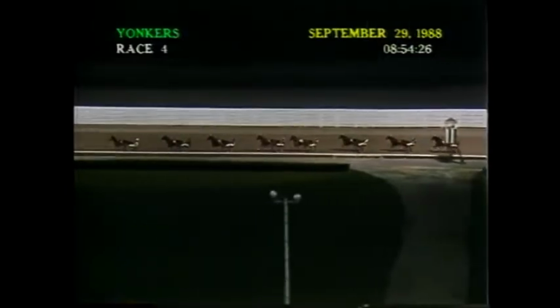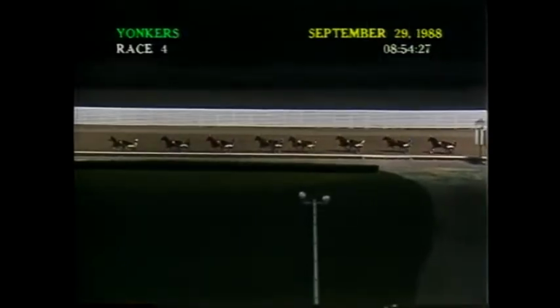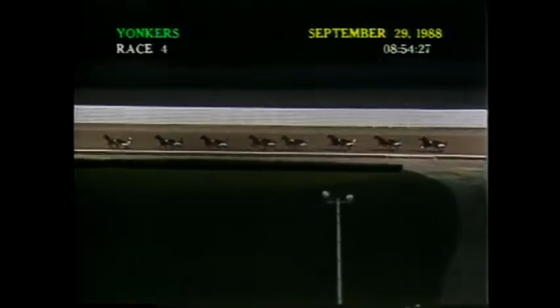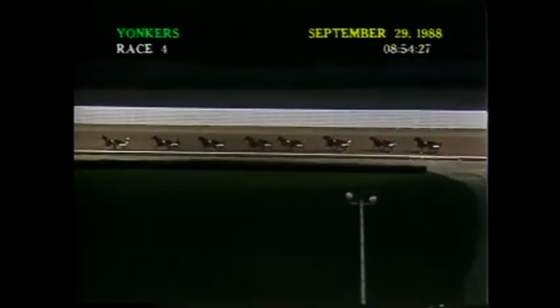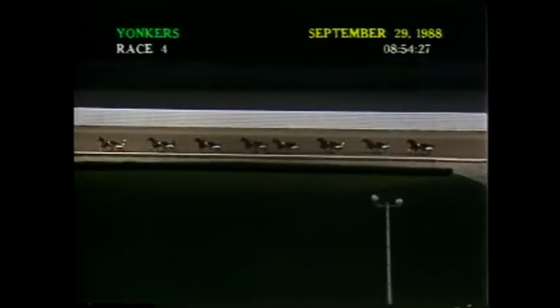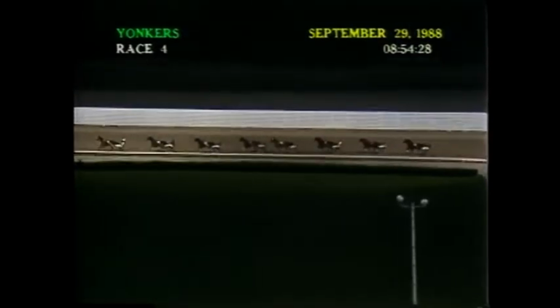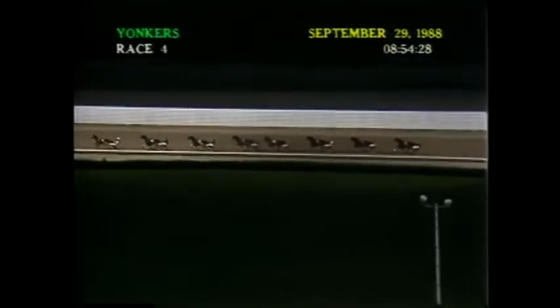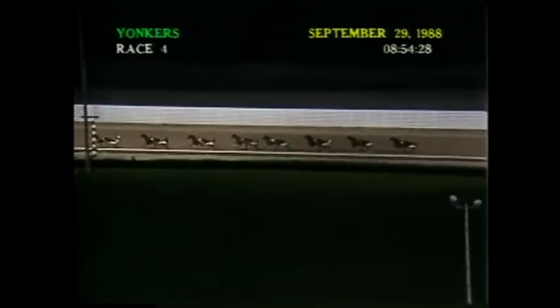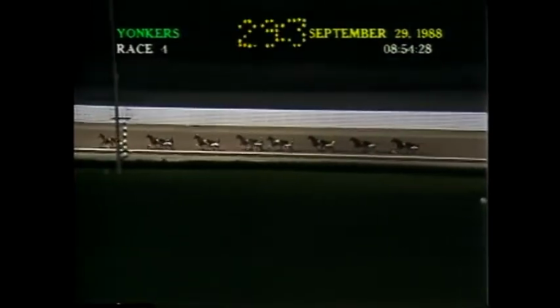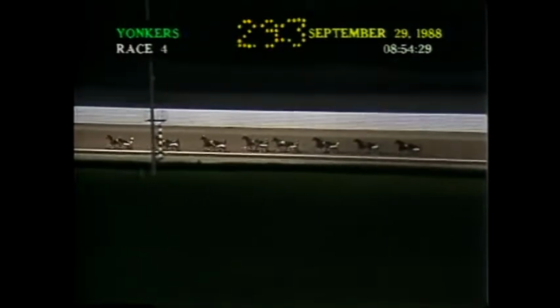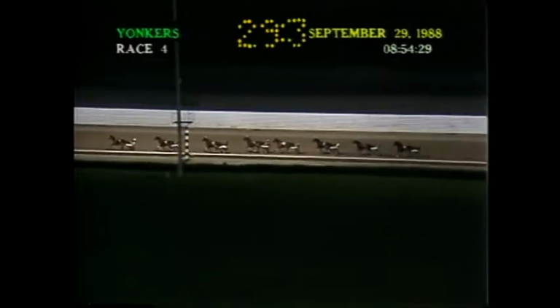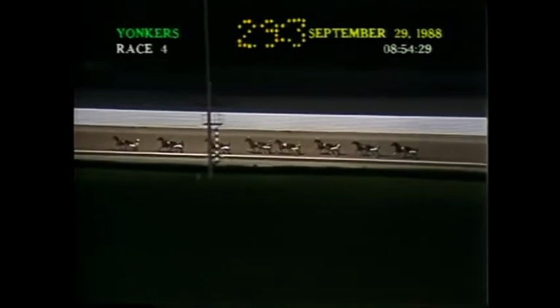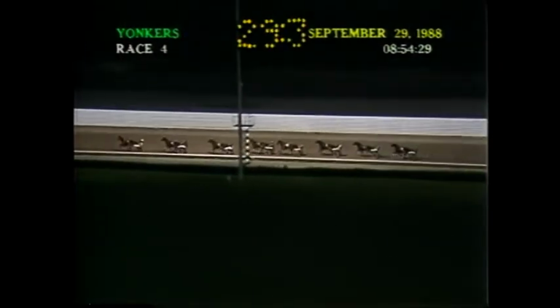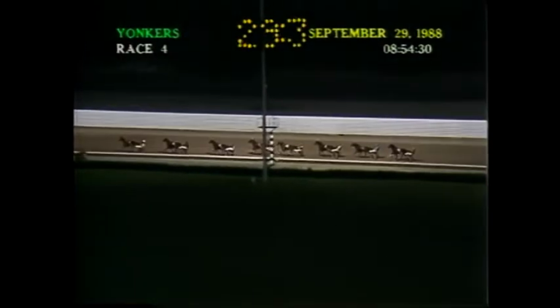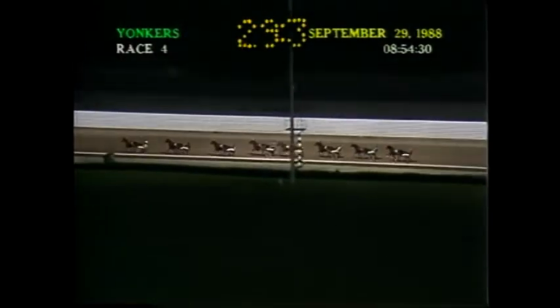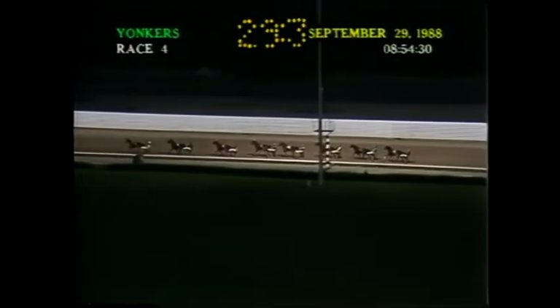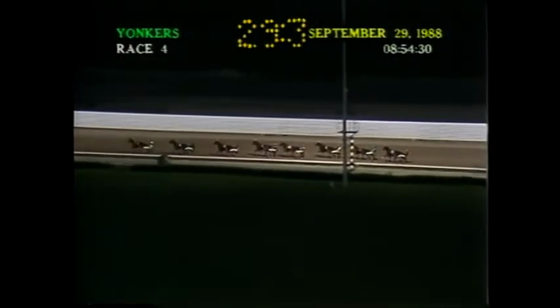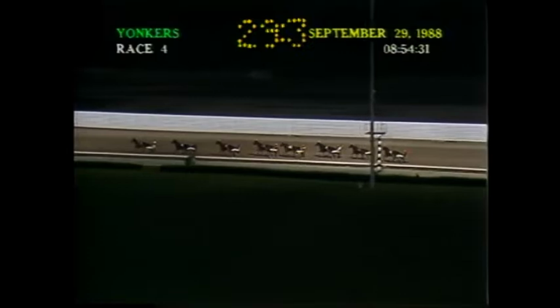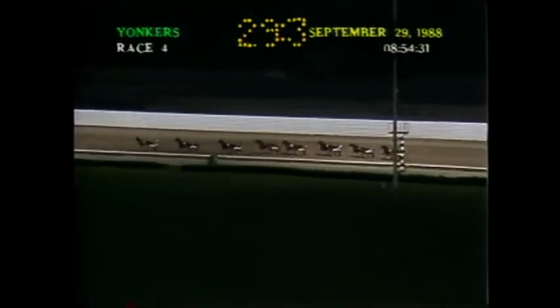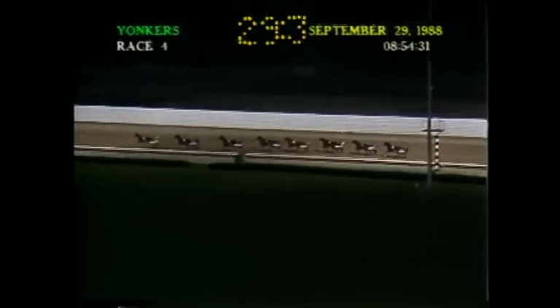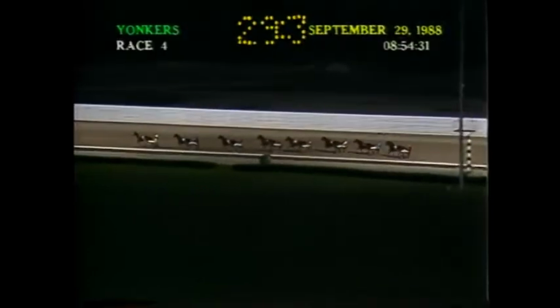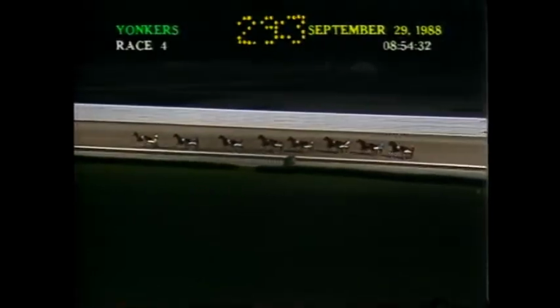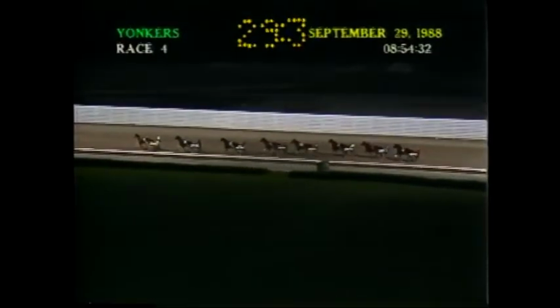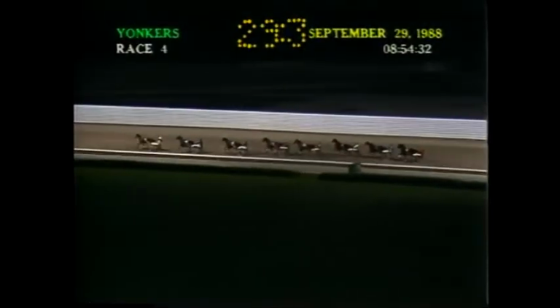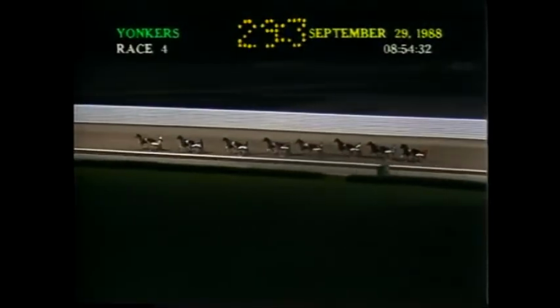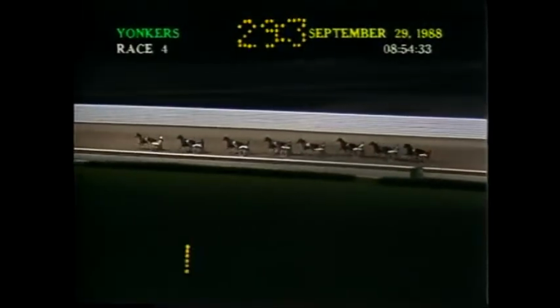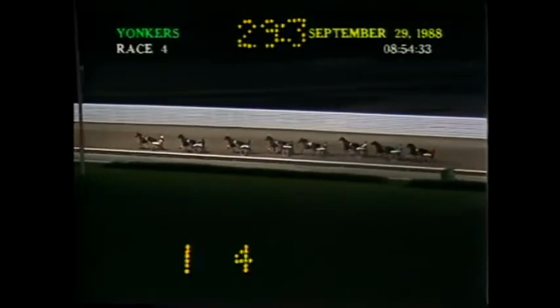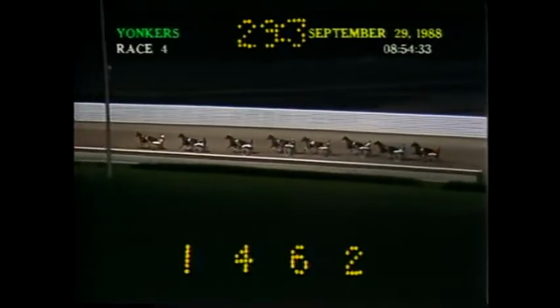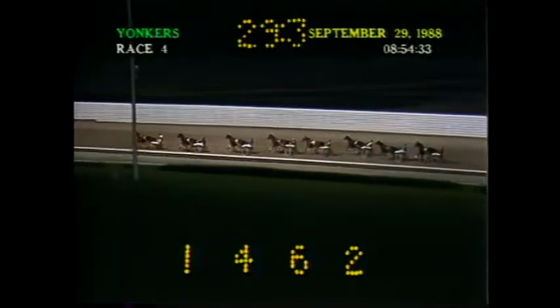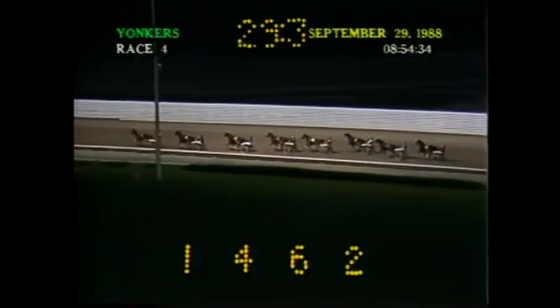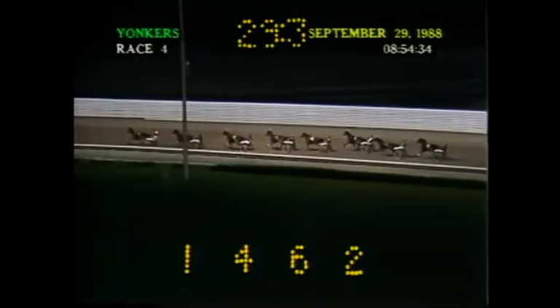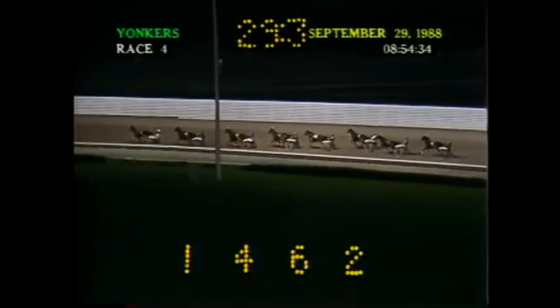Approaching the quarter pole, Tanner B in front by three lengths. Full Flight, second. Gap of three lengths. Falcon Sunburst is dropped in third. Quarter time is 29 and three.